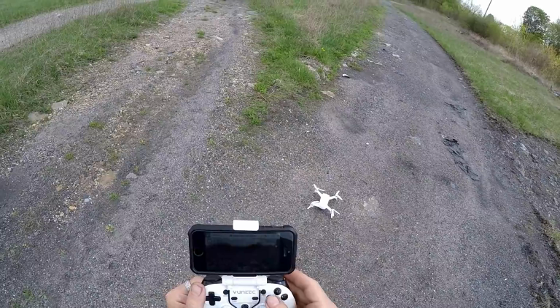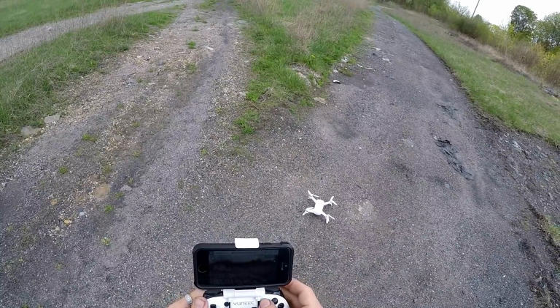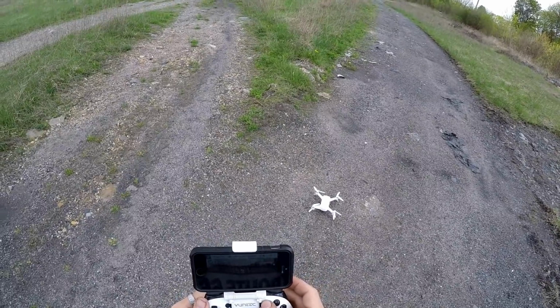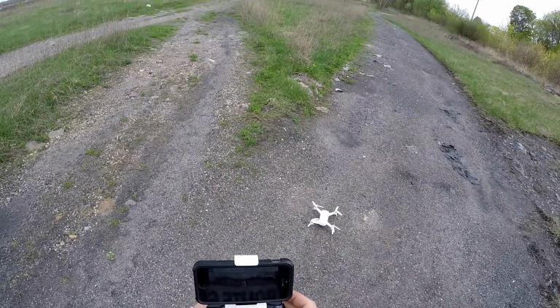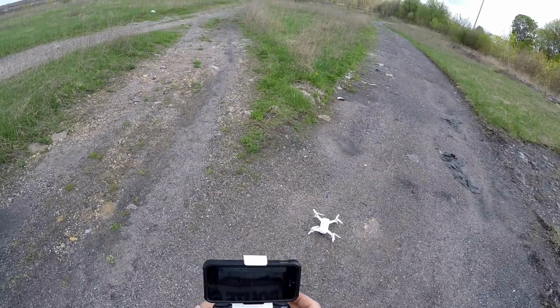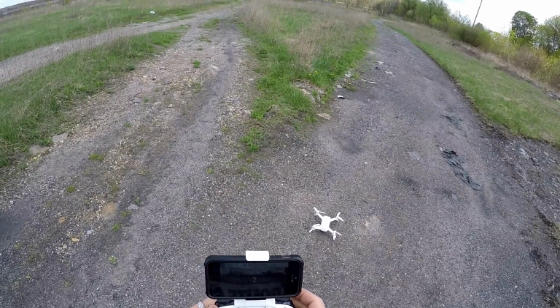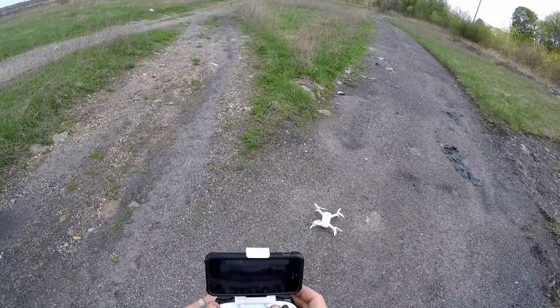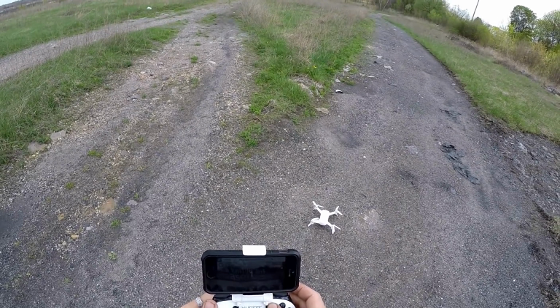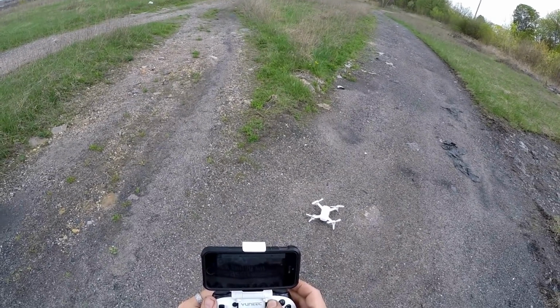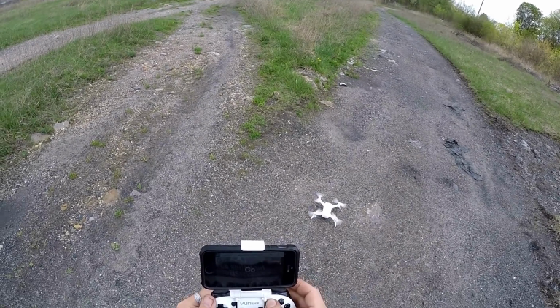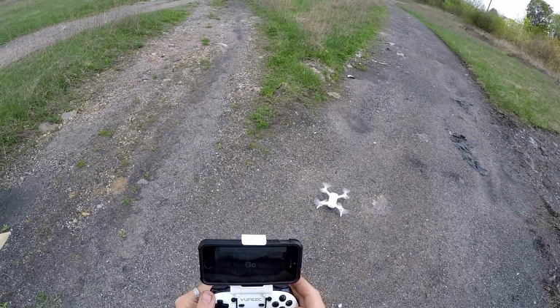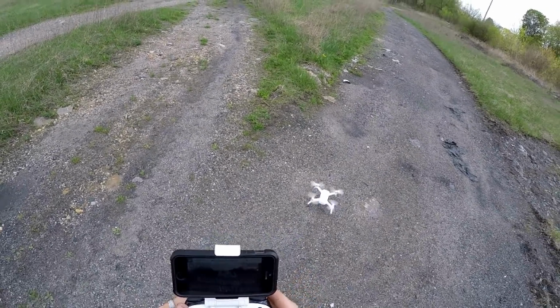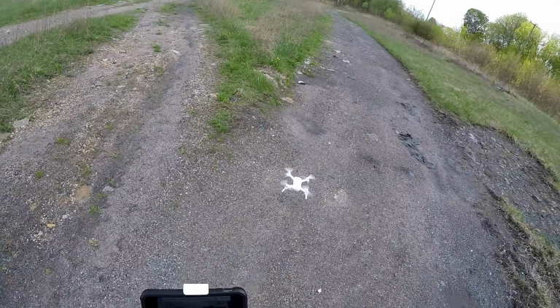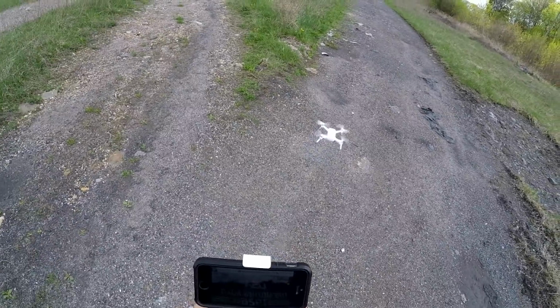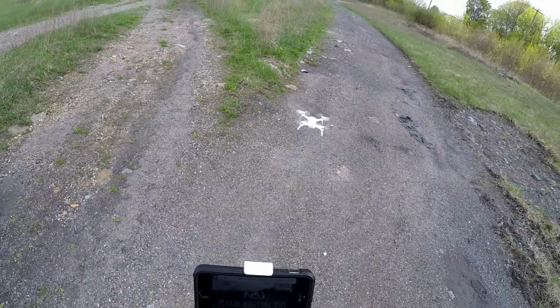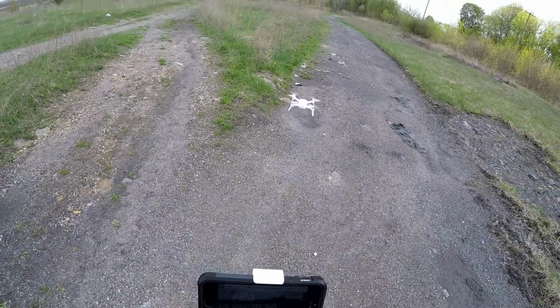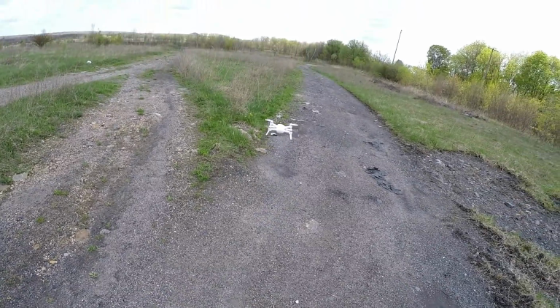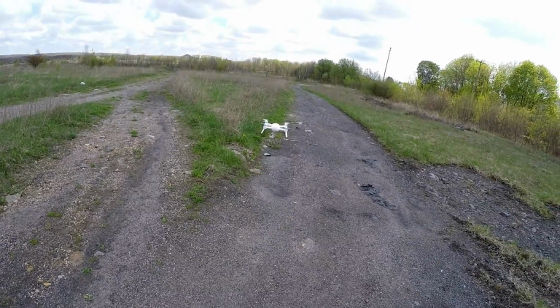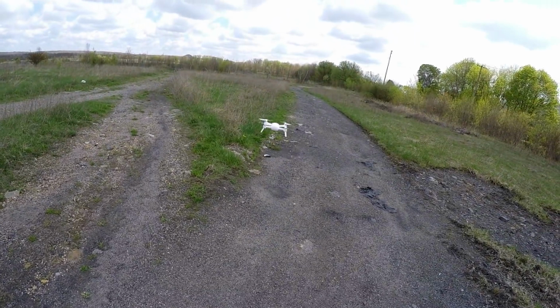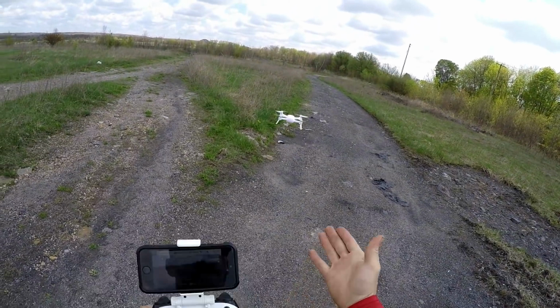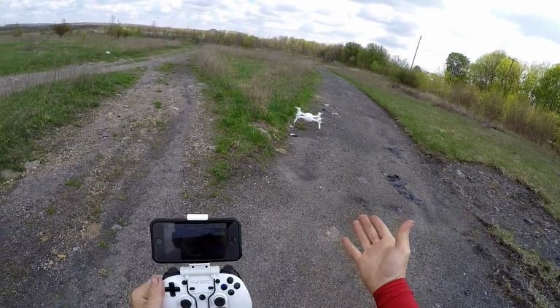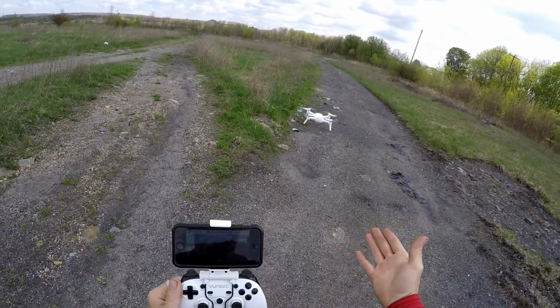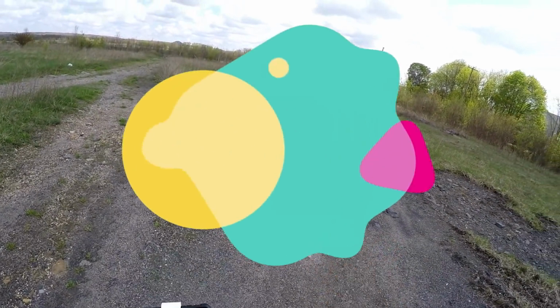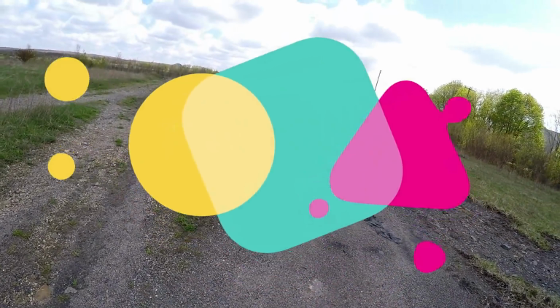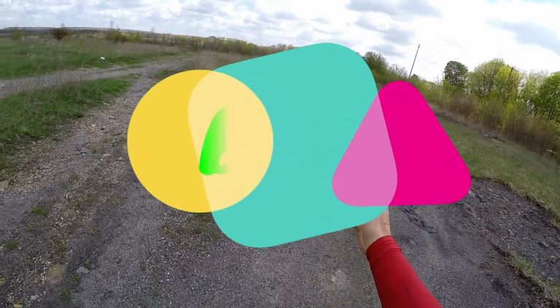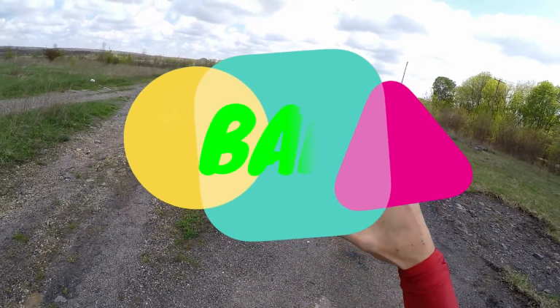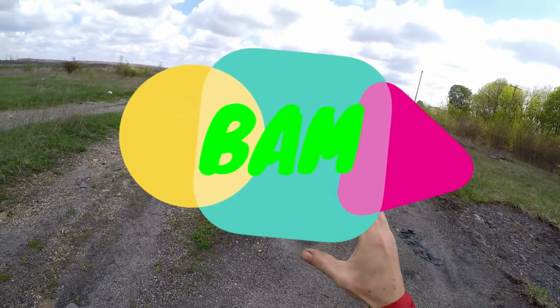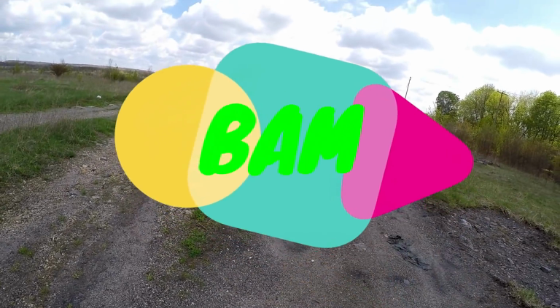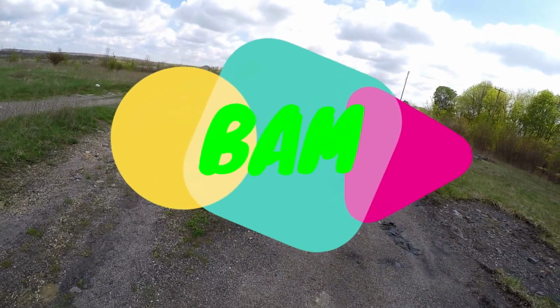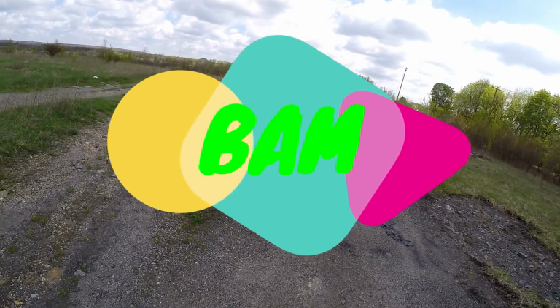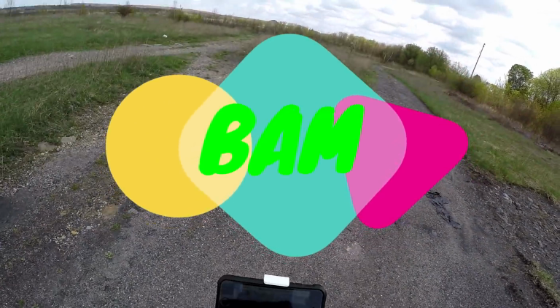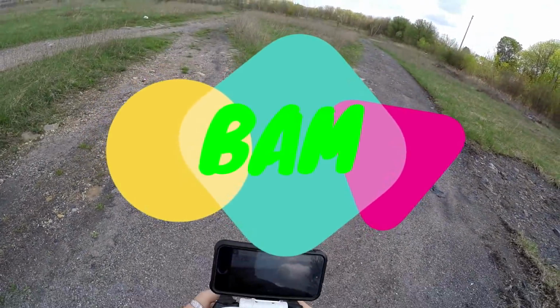We are going to hit start — one, three, two, one — taking off. Look at that, guys. I've not calibrated this. This has not been calibrated since the last crash-a-thon.